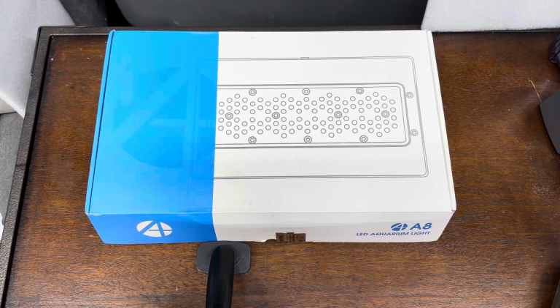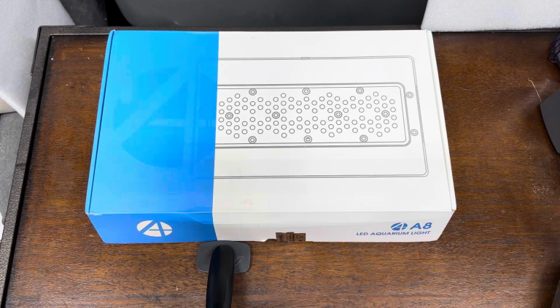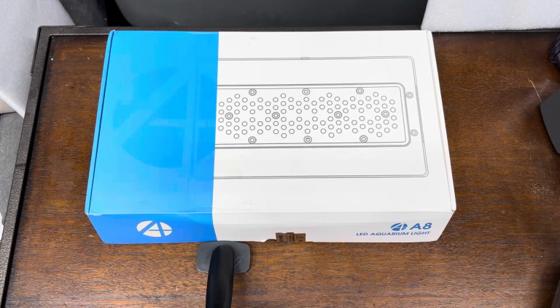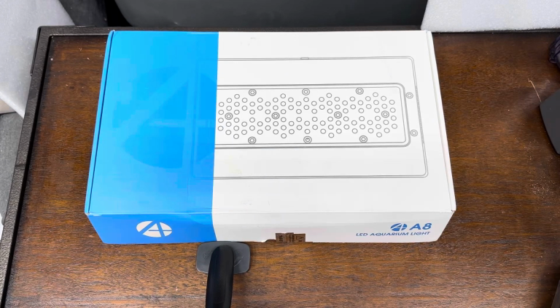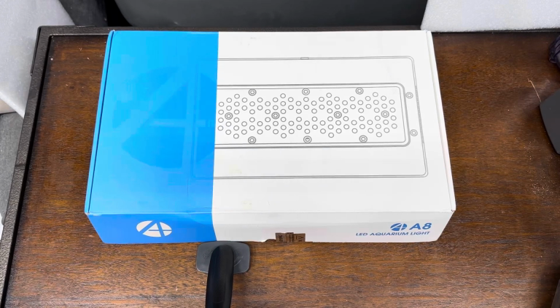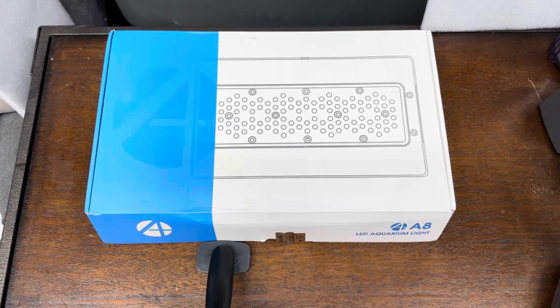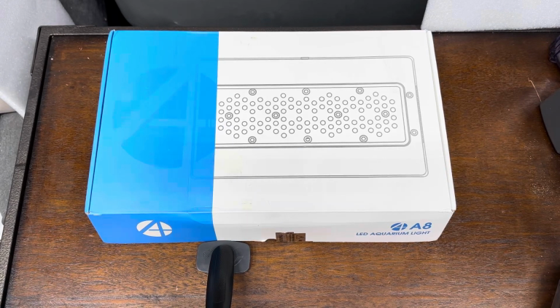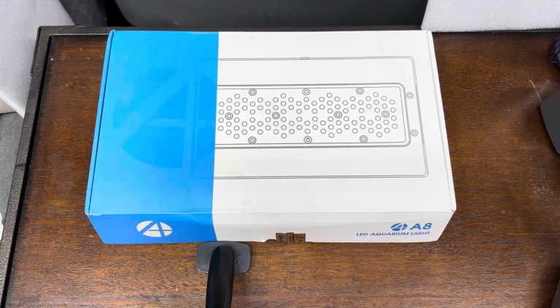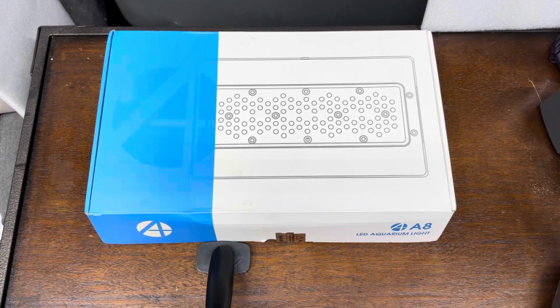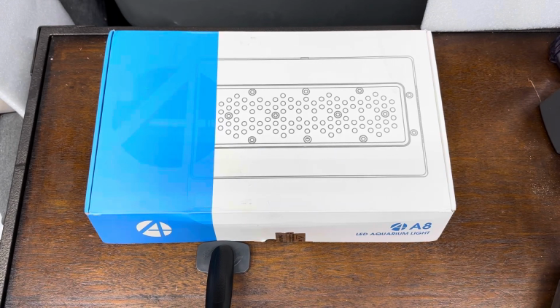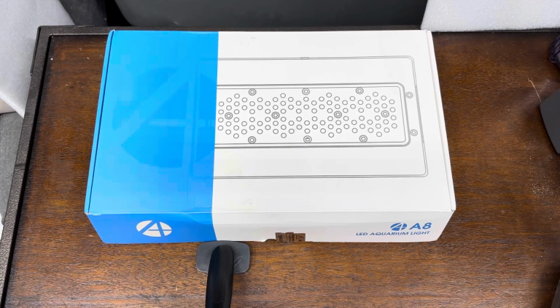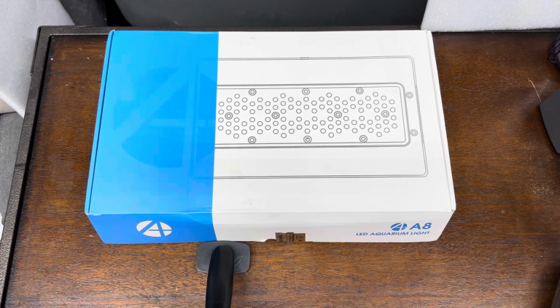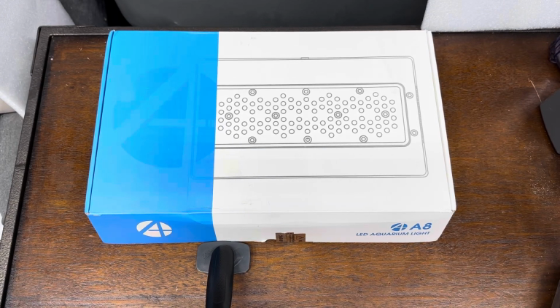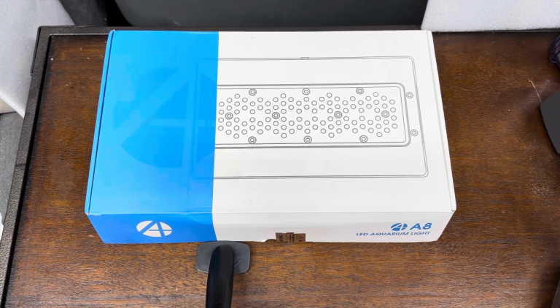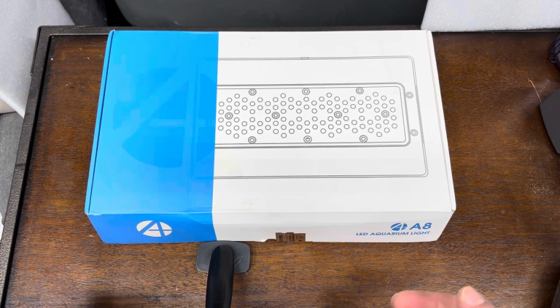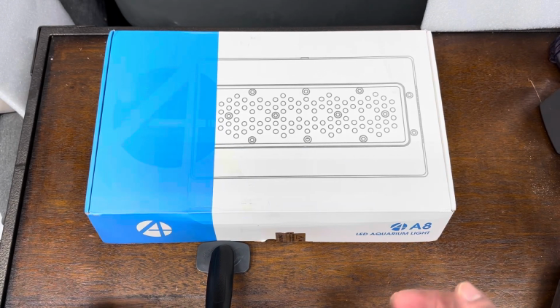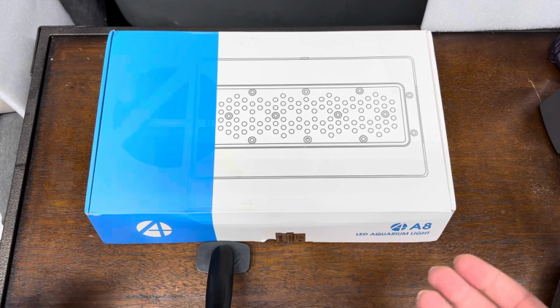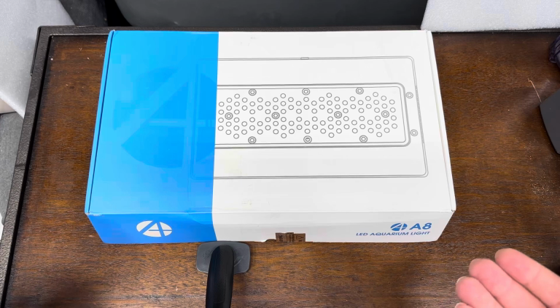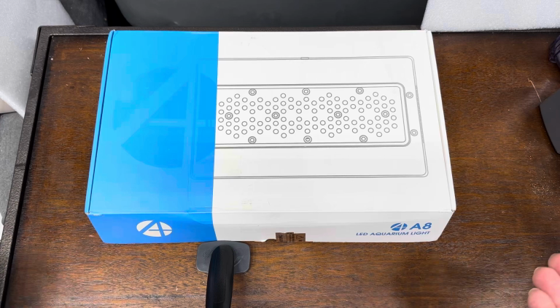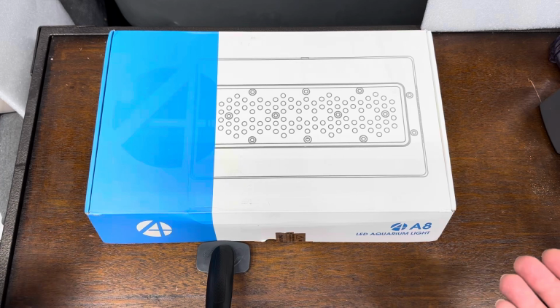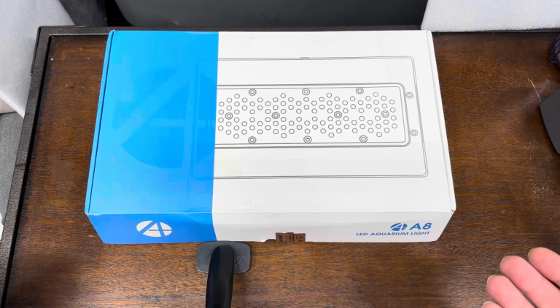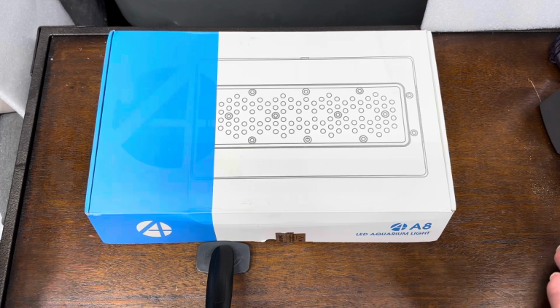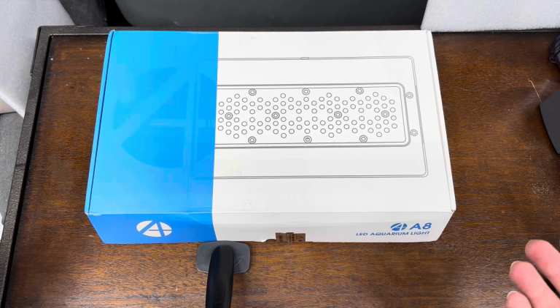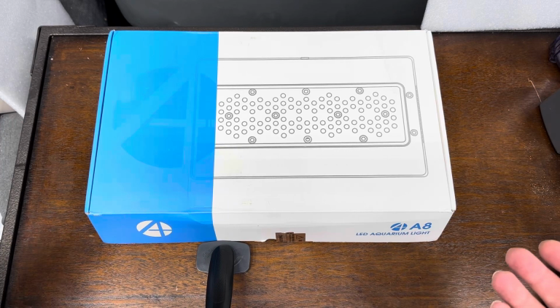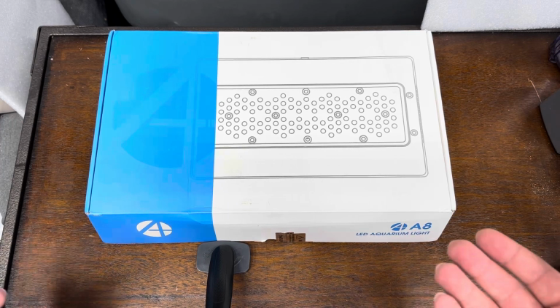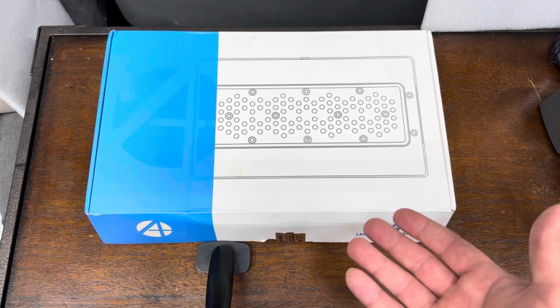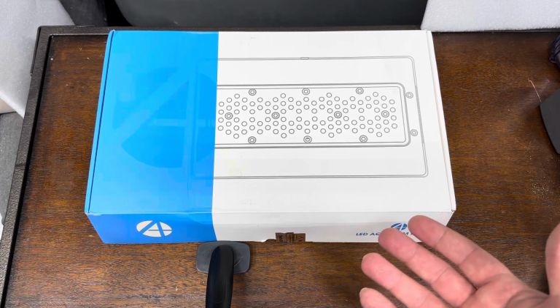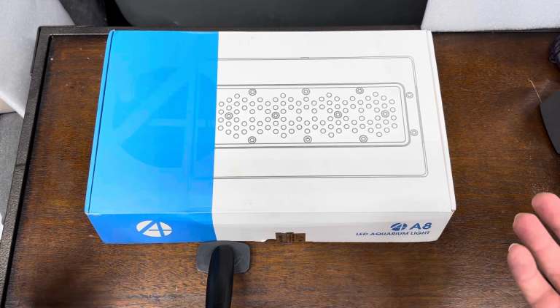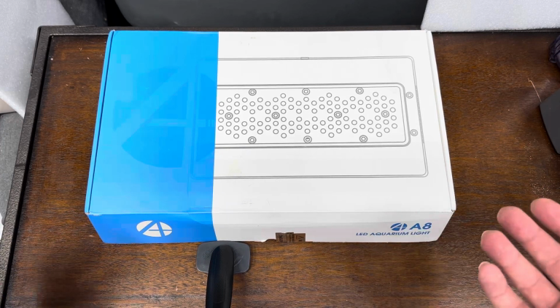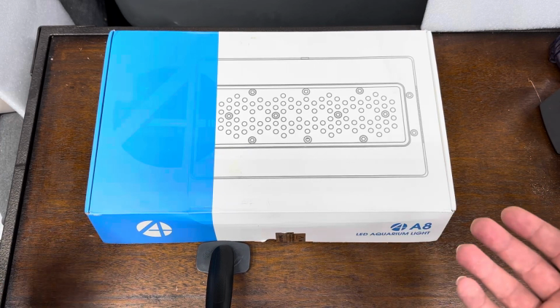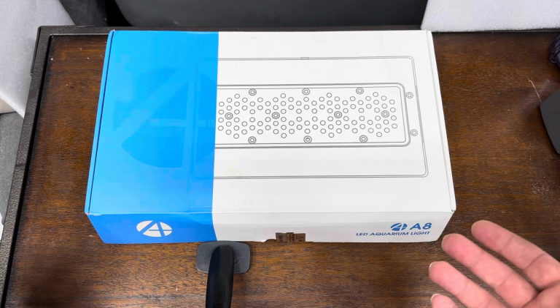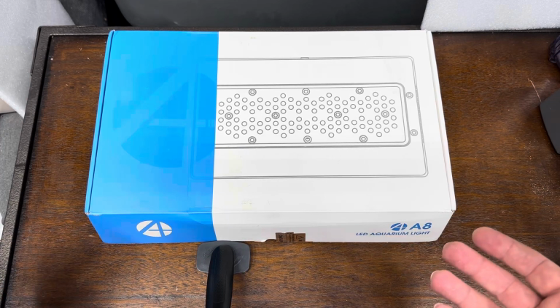How's it going, Reef Keepers? Hope you guys are doing well. I've got the A8 LED Aquarium light here on my unboxing bench today.